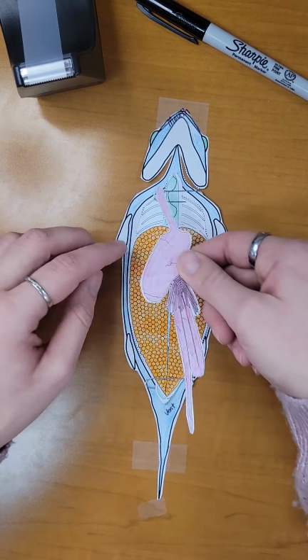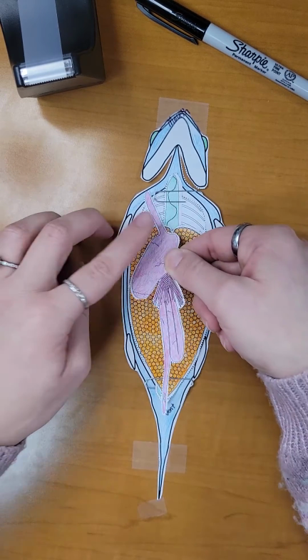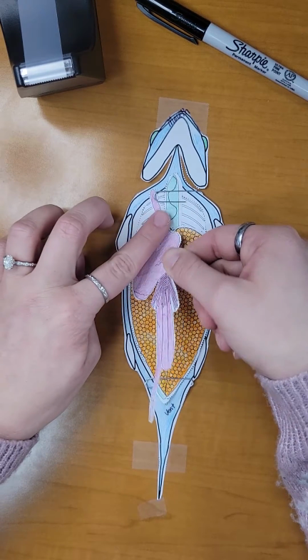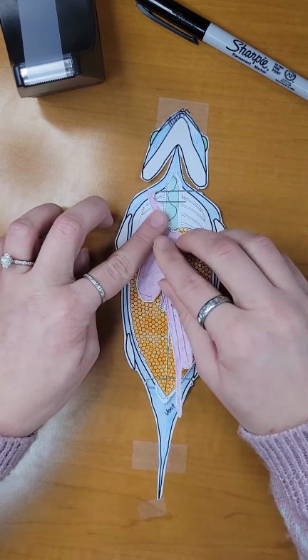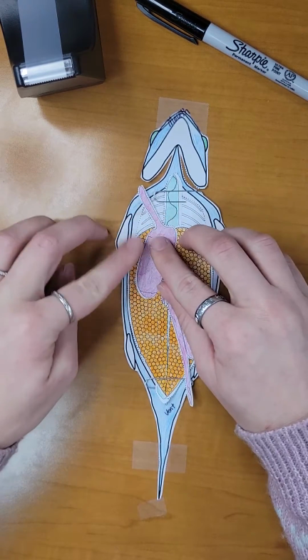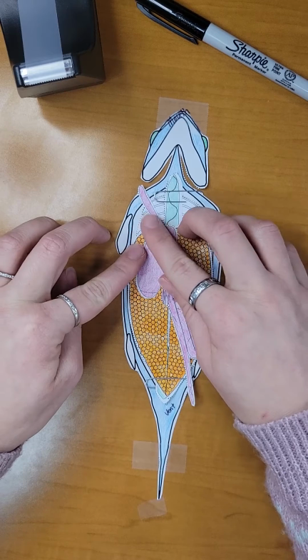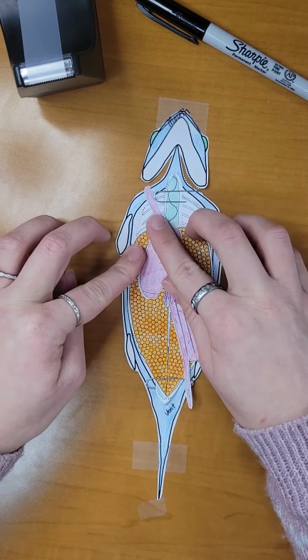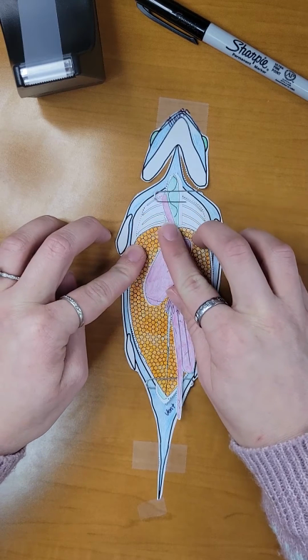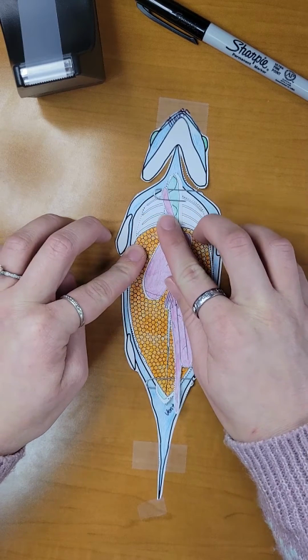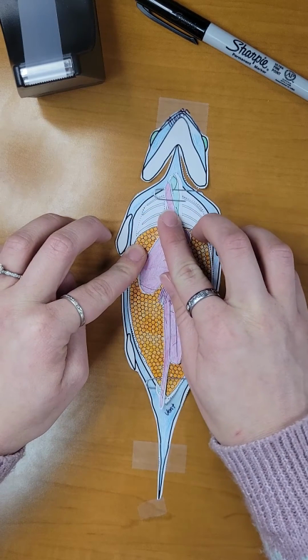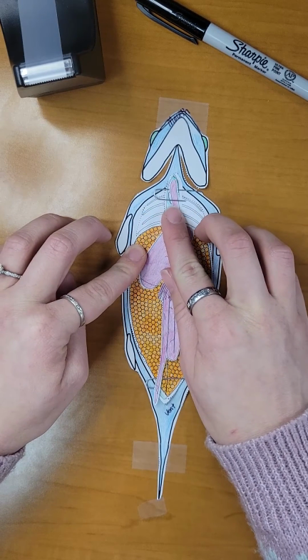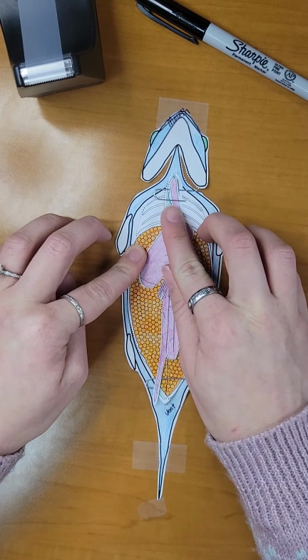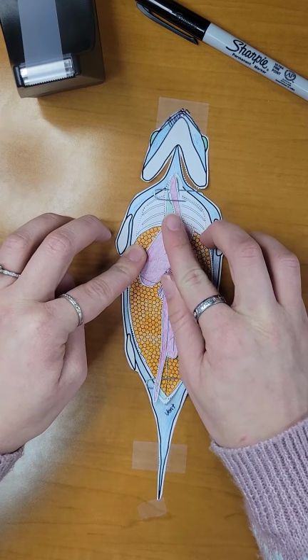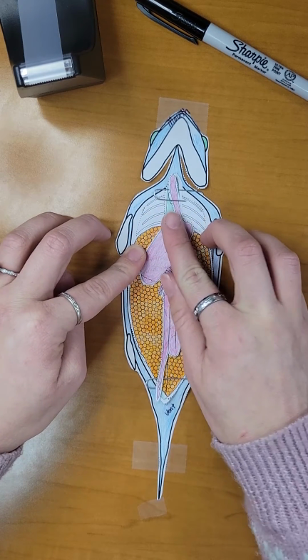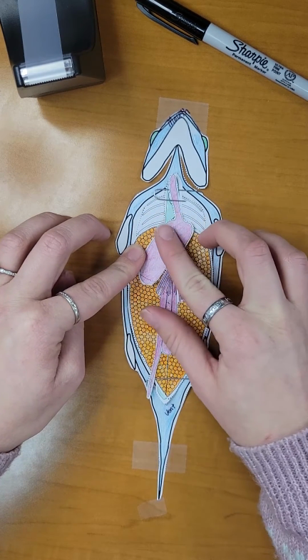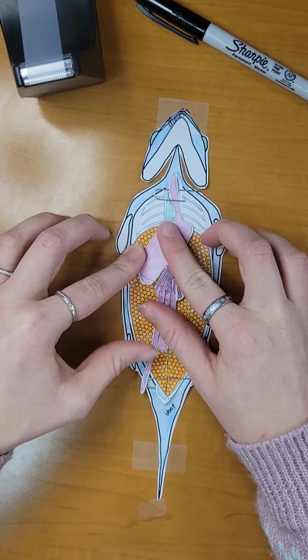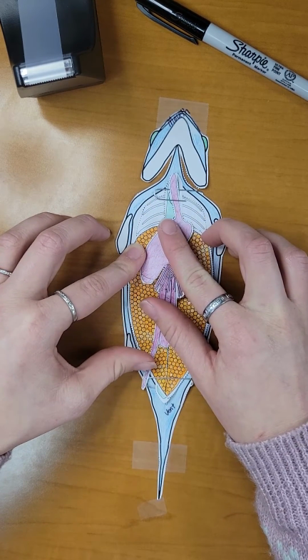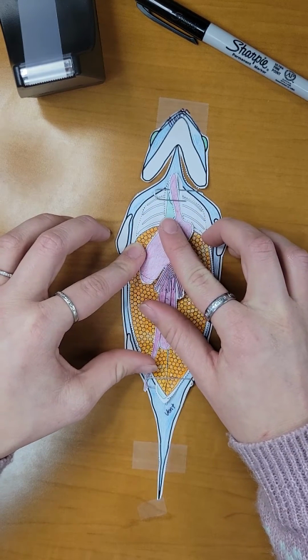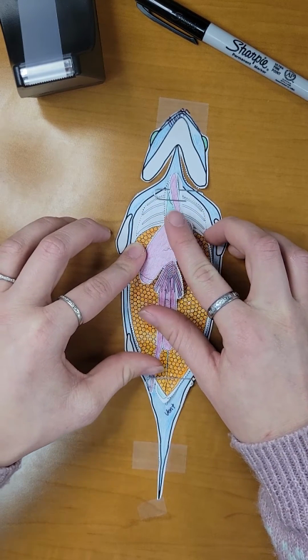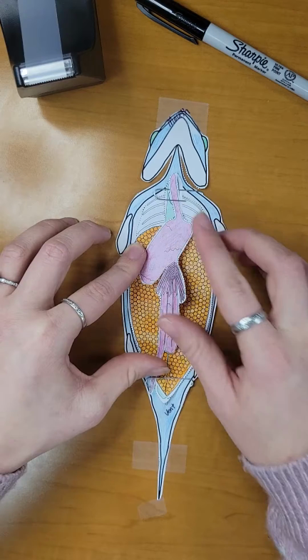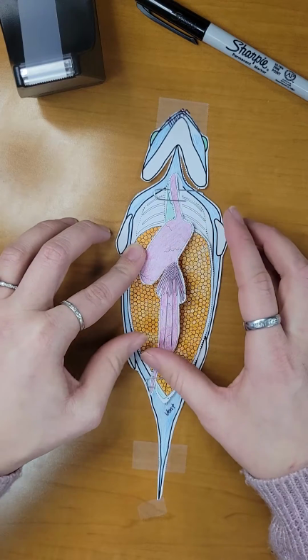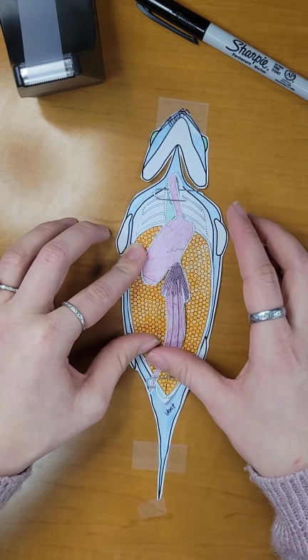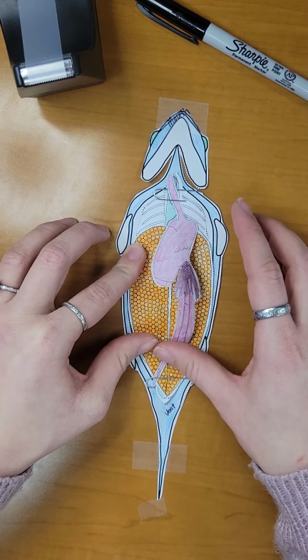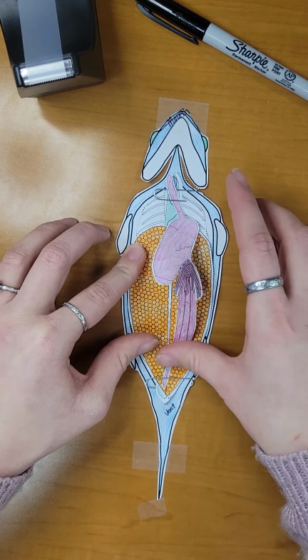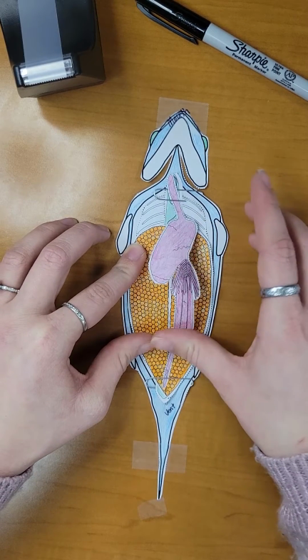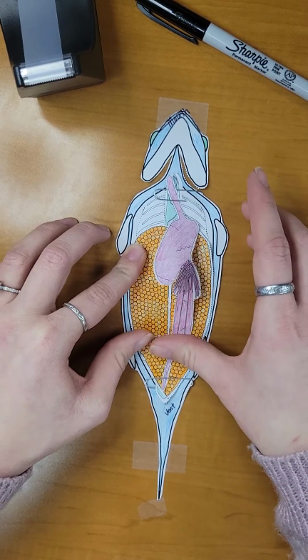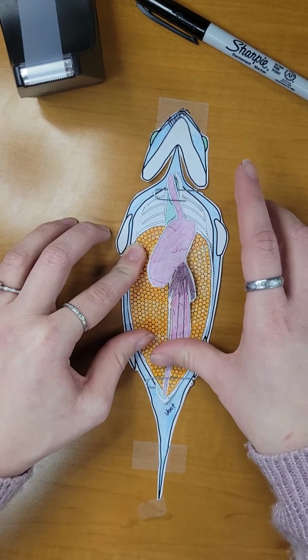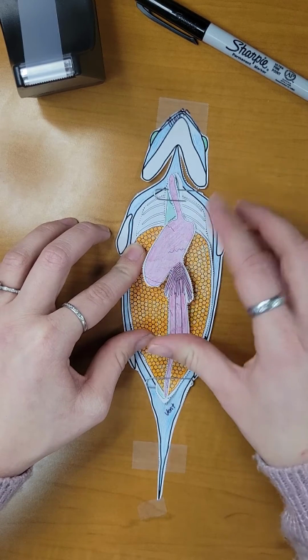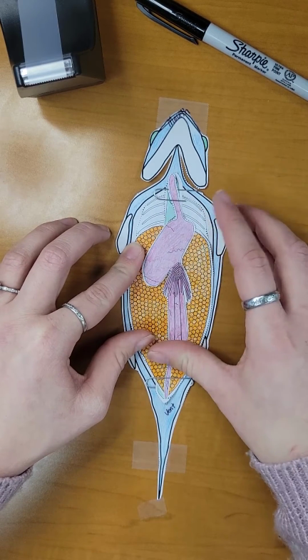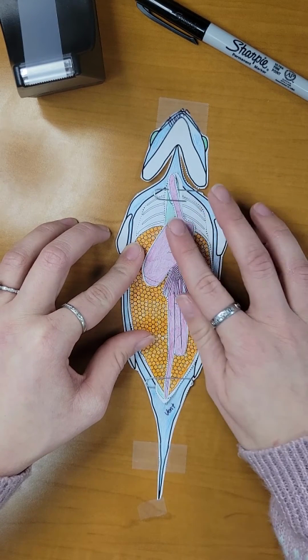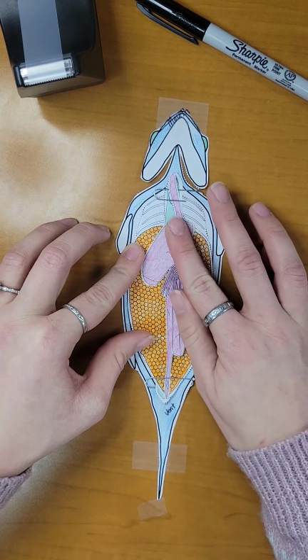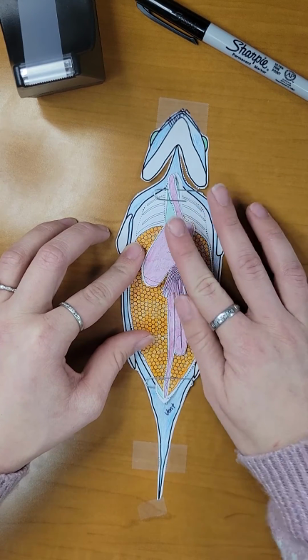Next, we will take our digestive system containing the esophagus, stomach, pyloric caeca, intestine, rectum, and anus, and place it on top of our egg sacs.